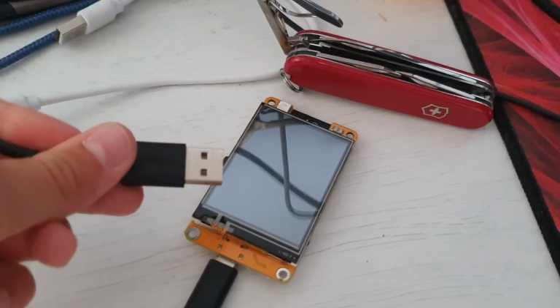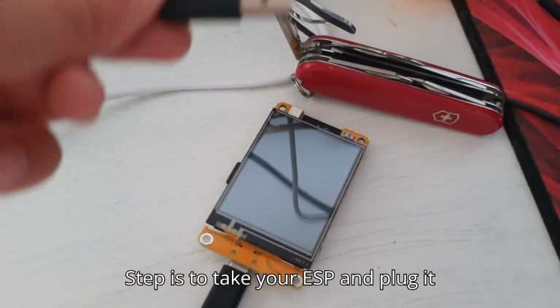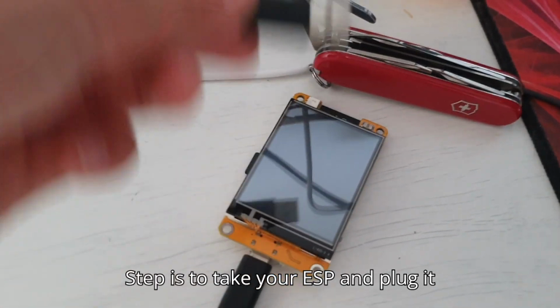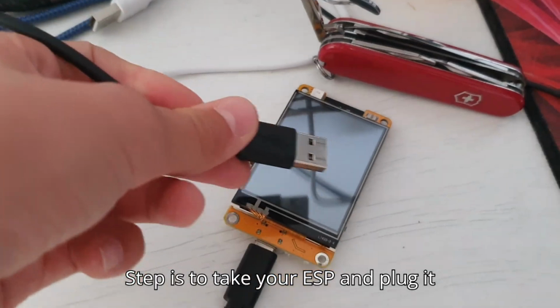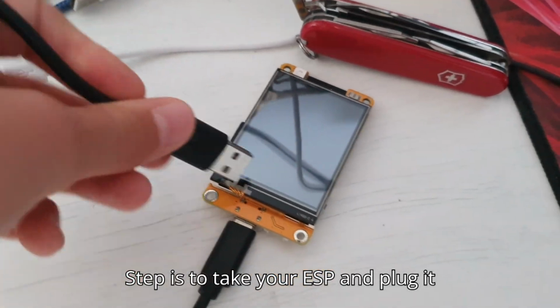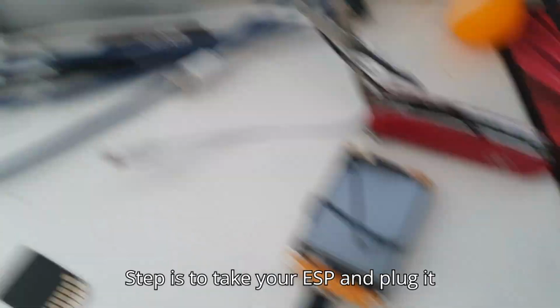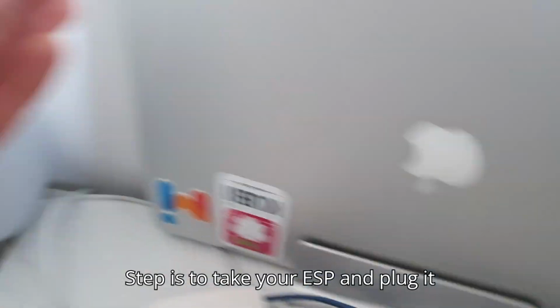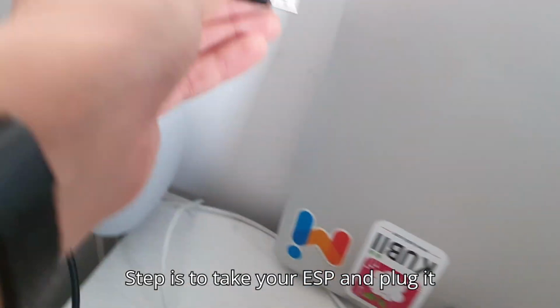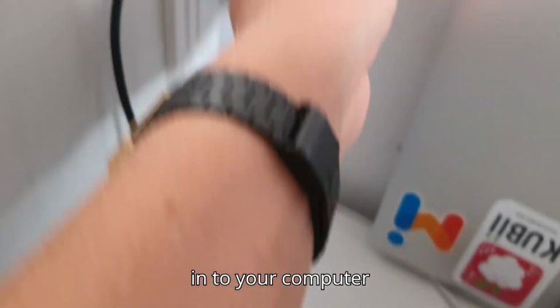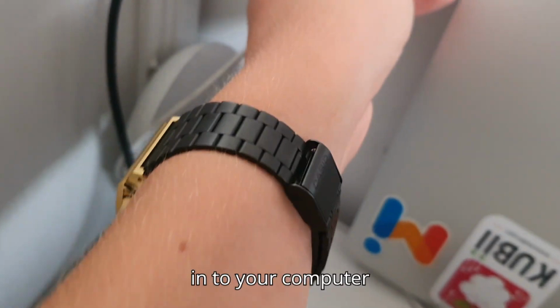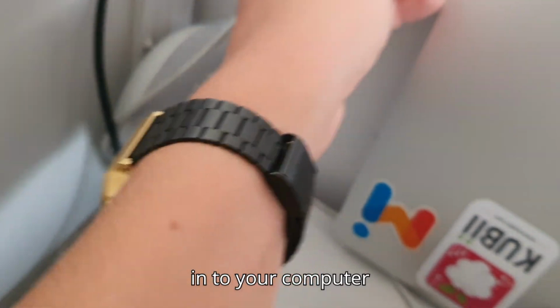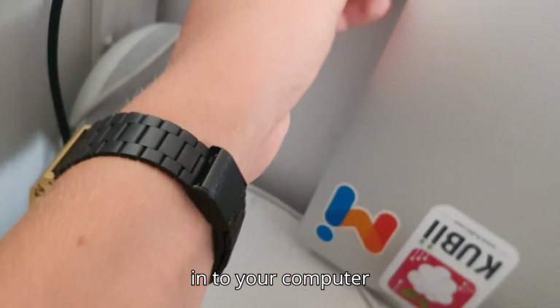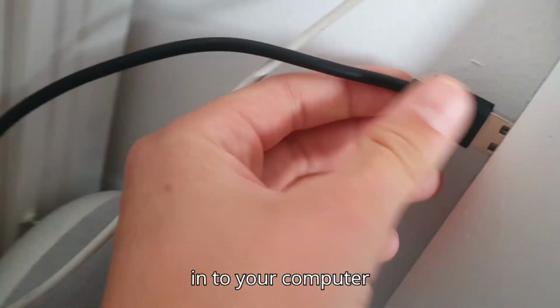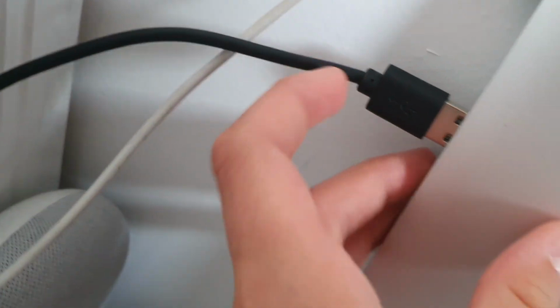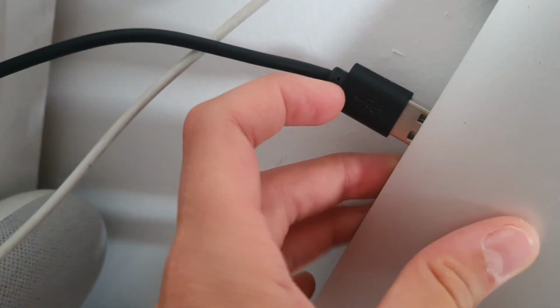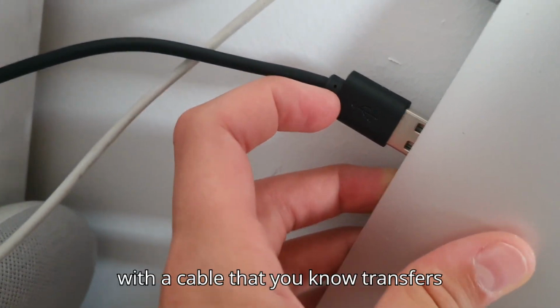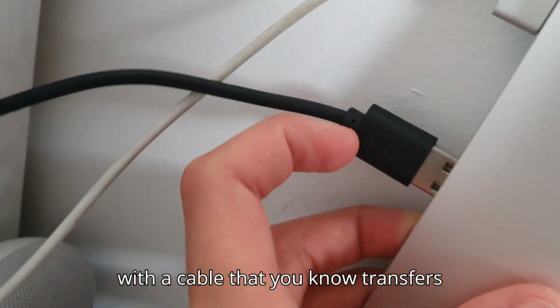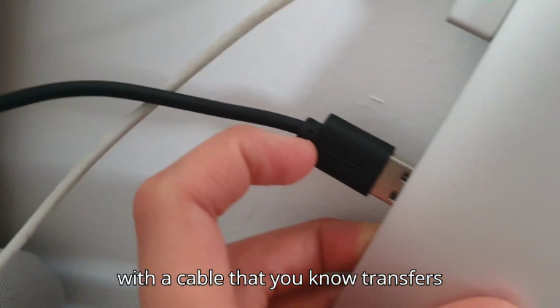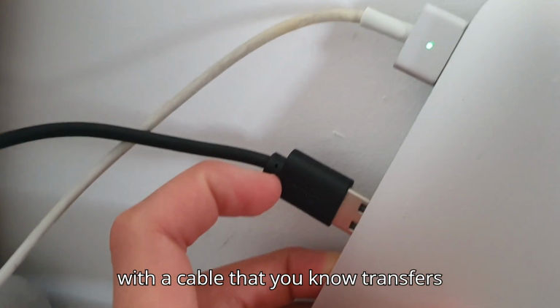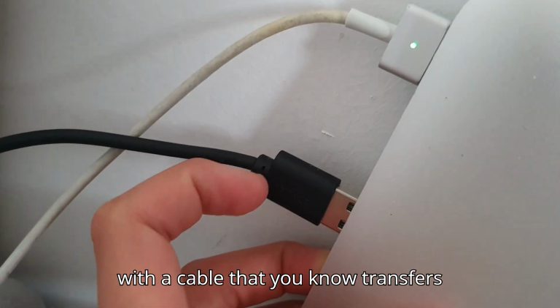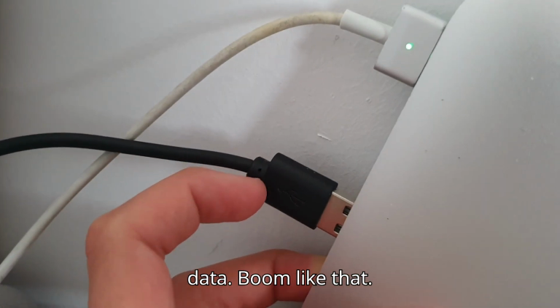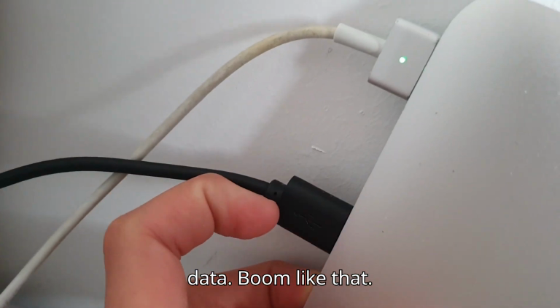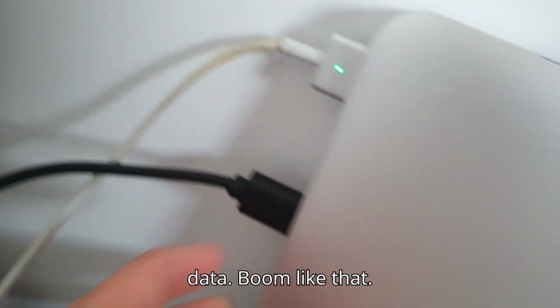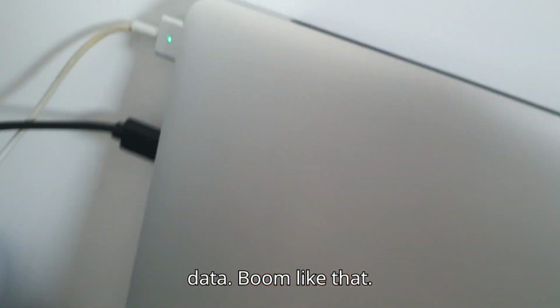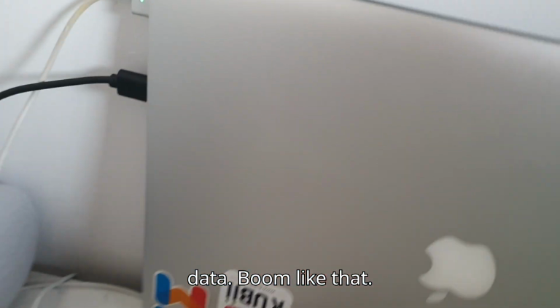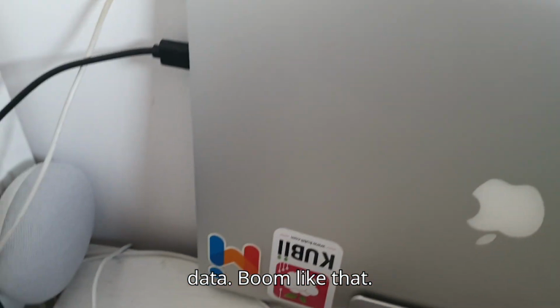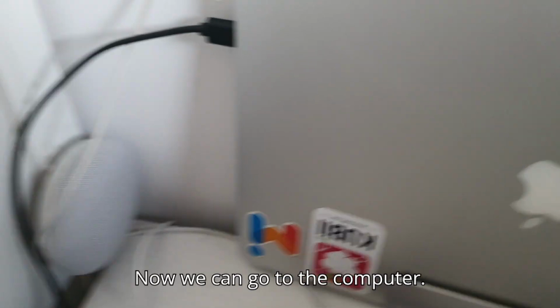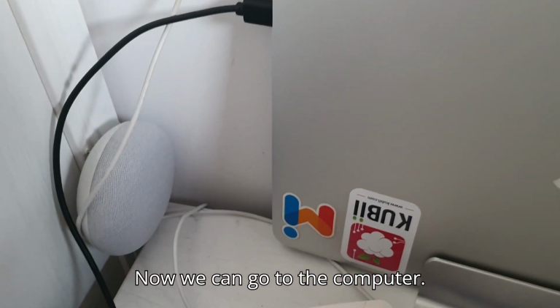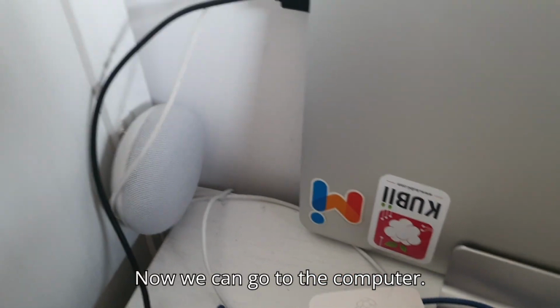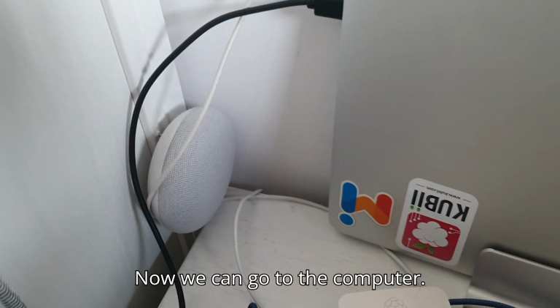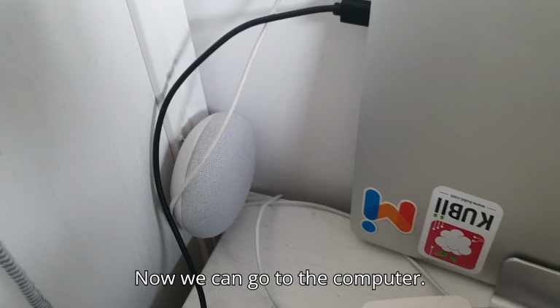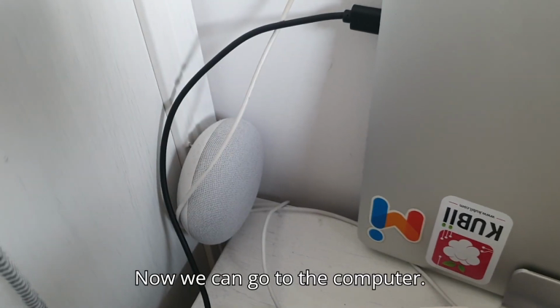The first step is to take your ESP and plug it into your computer with a cable that you know transfers data. Like that. Now we can go to the computer.